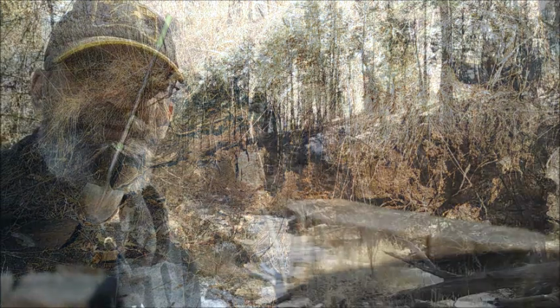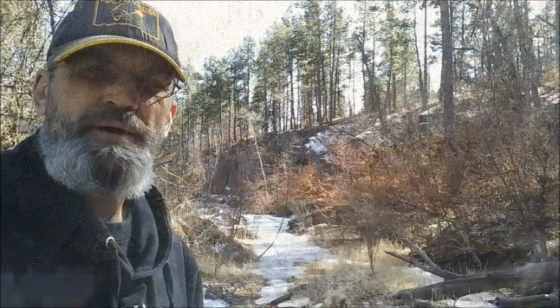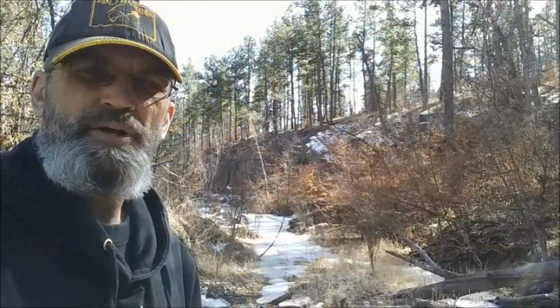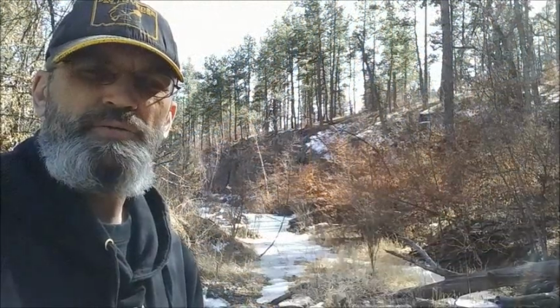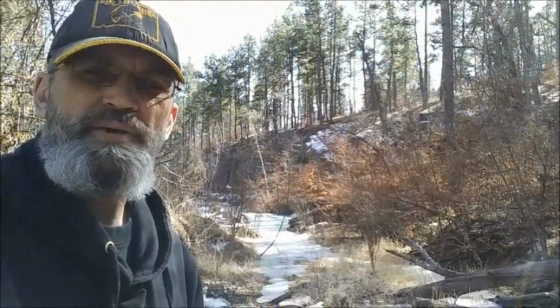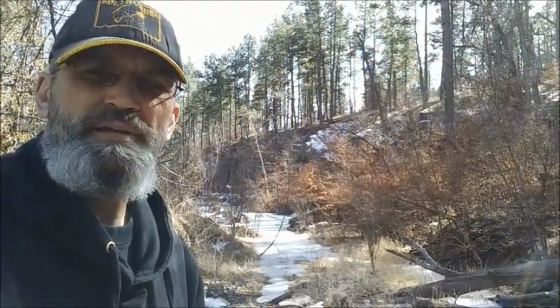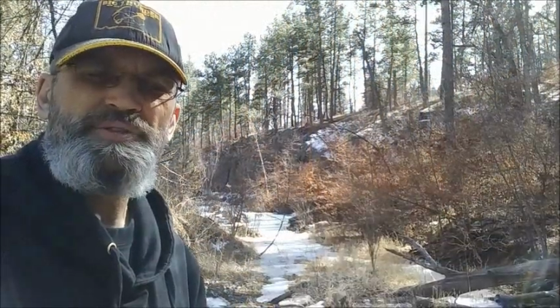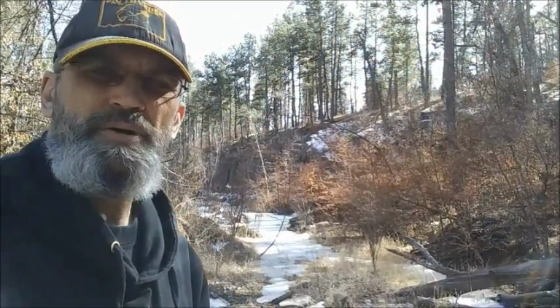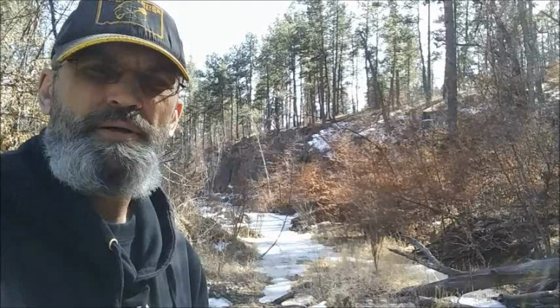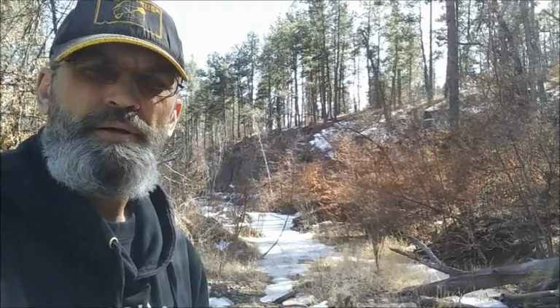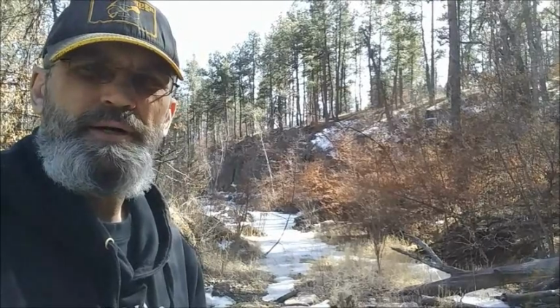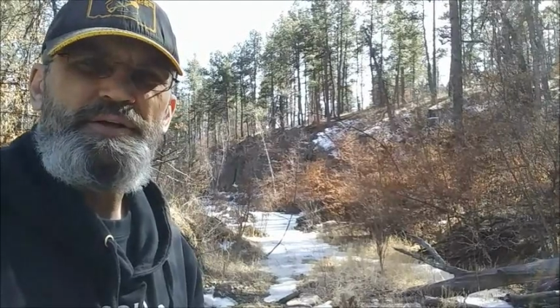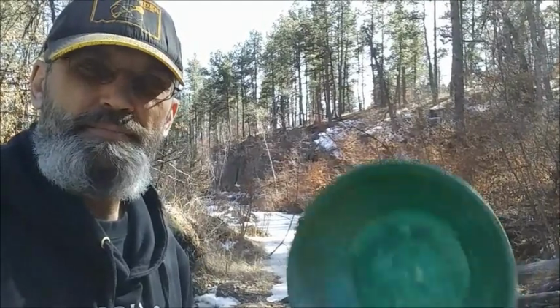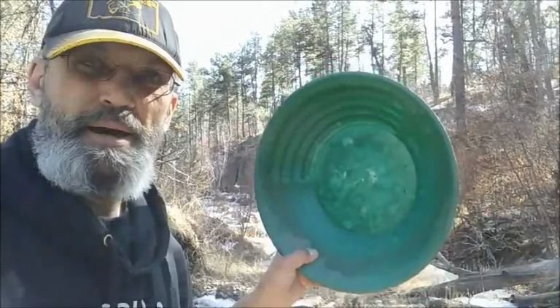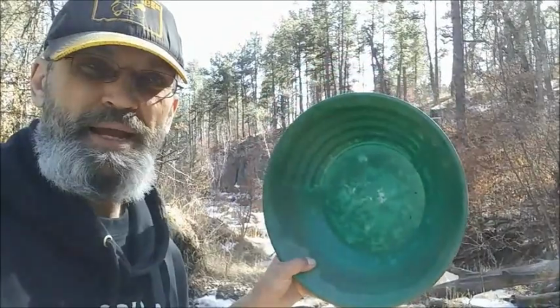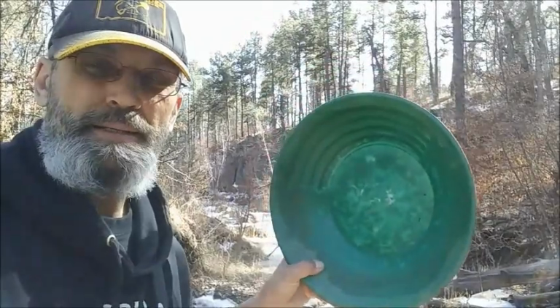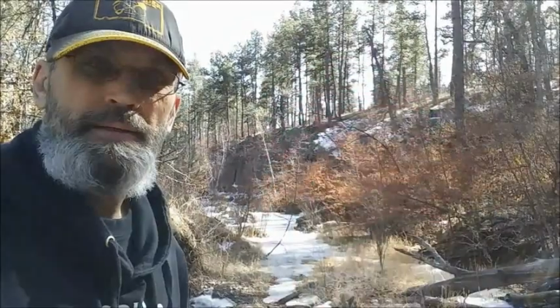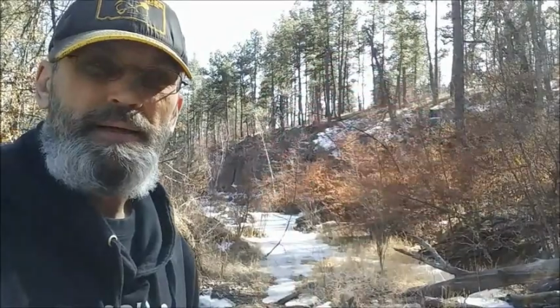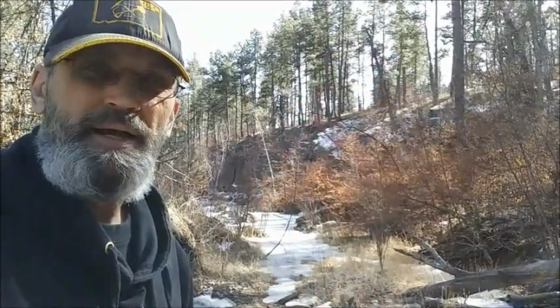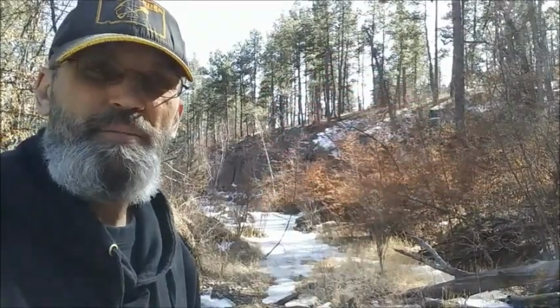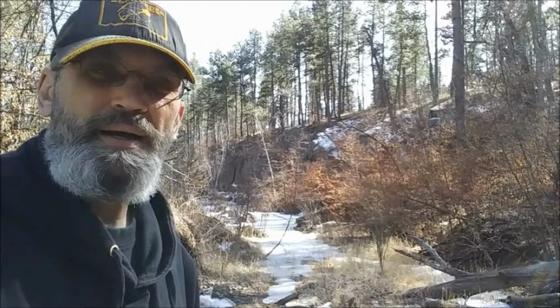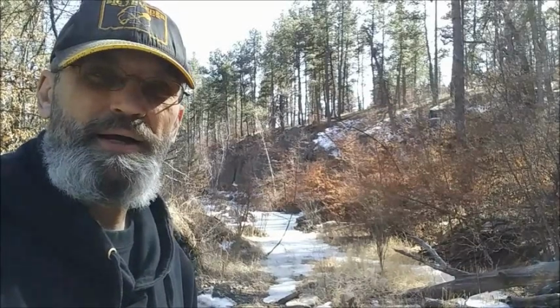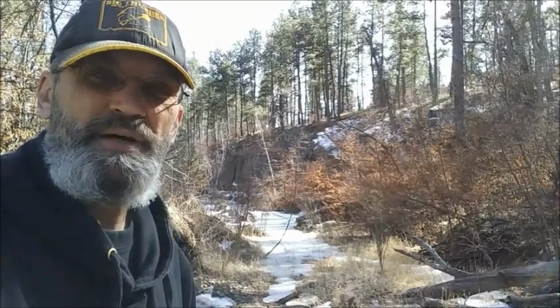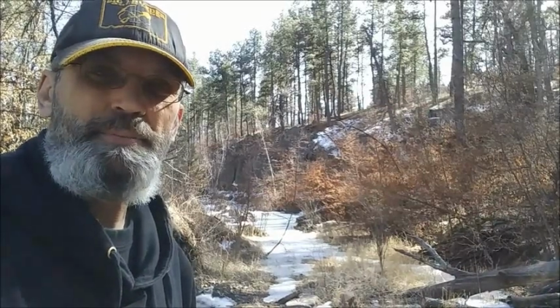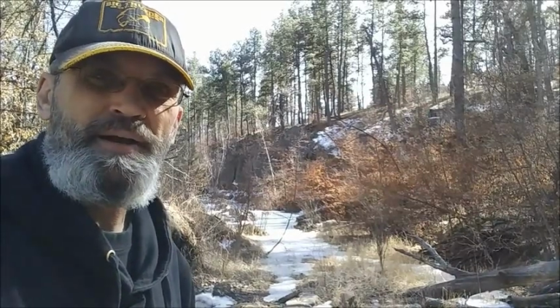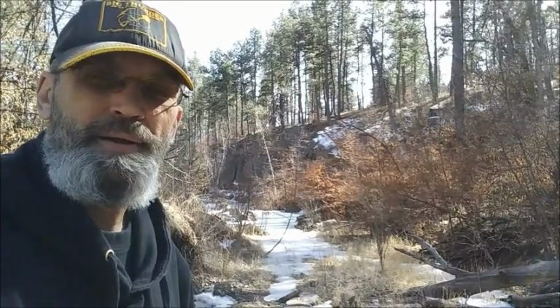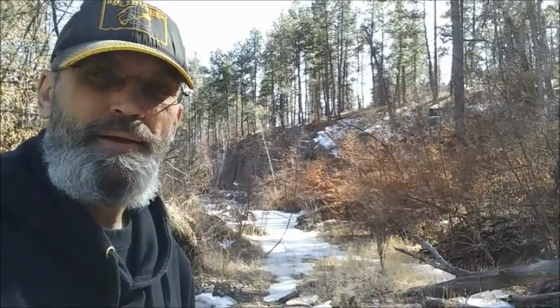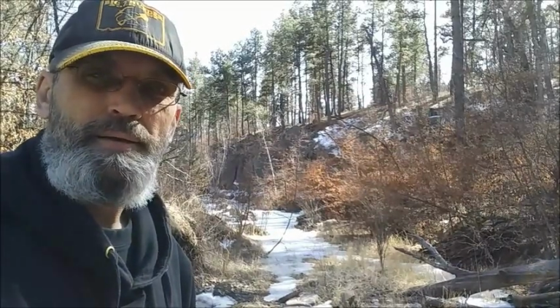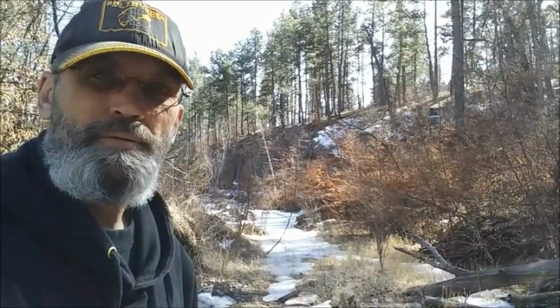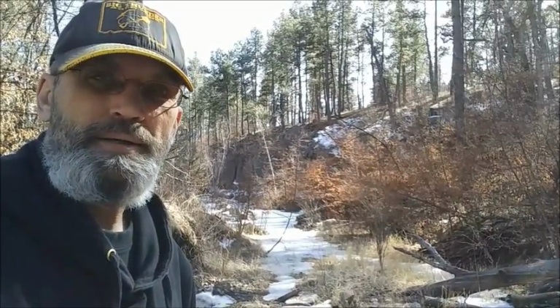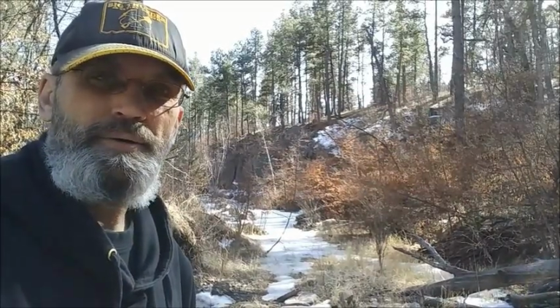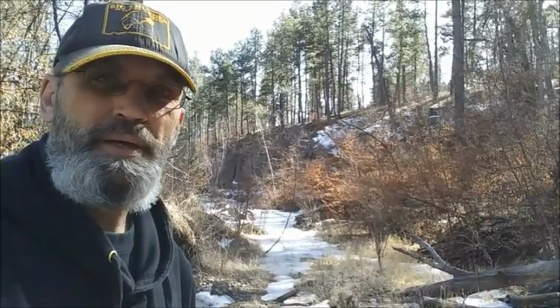Rattlesnake Randy here, 2018, first time out. Little ice on the creek but I'm panning and I got gold in my pocket already, so I'm a happy miner — rockin' gold, baby!